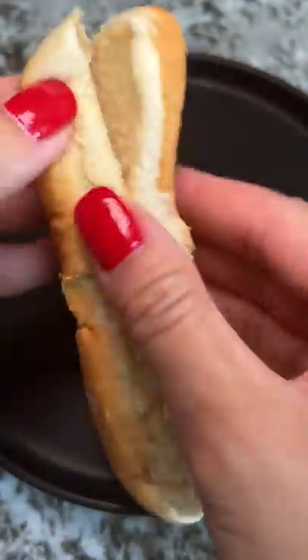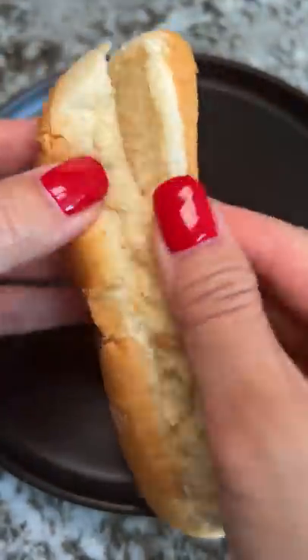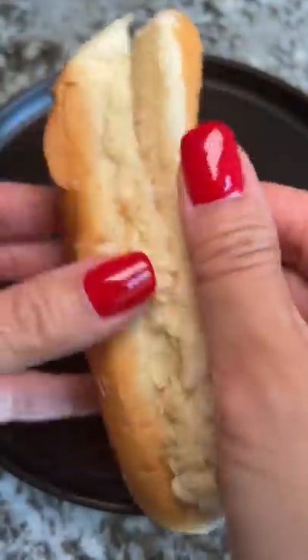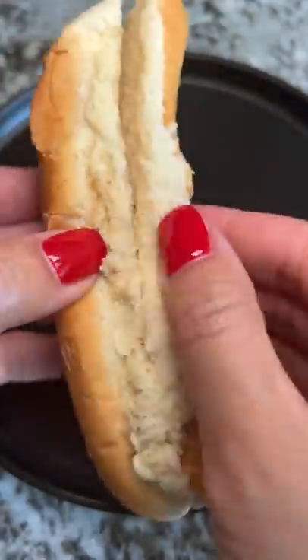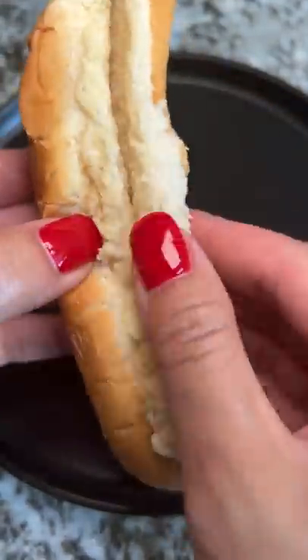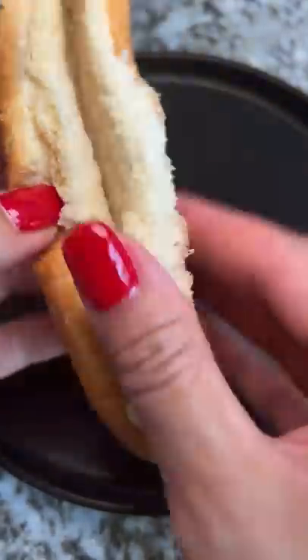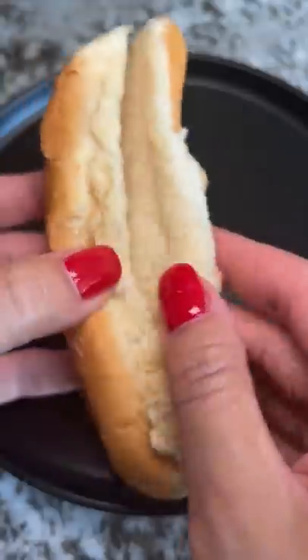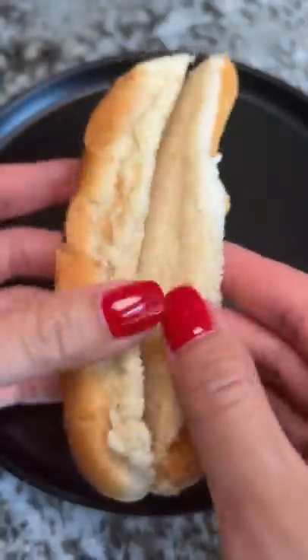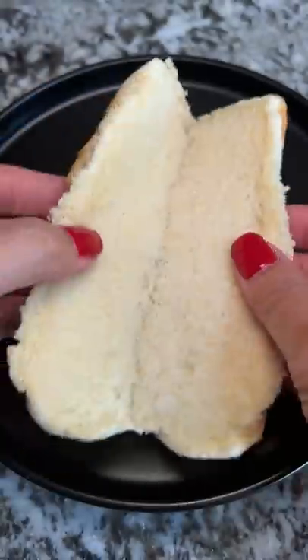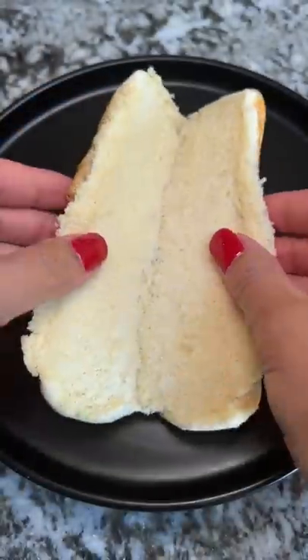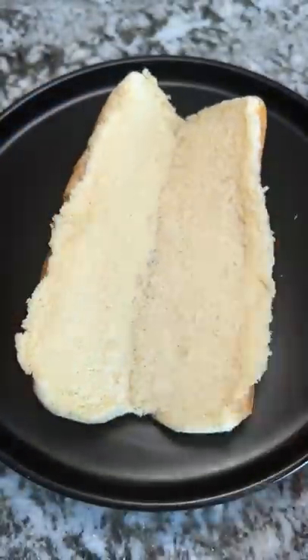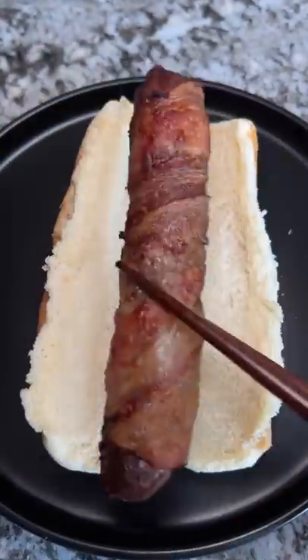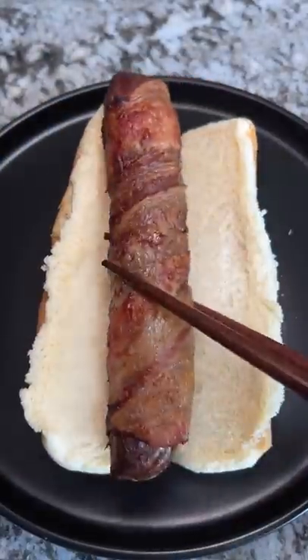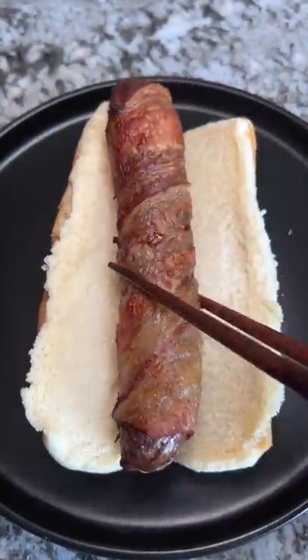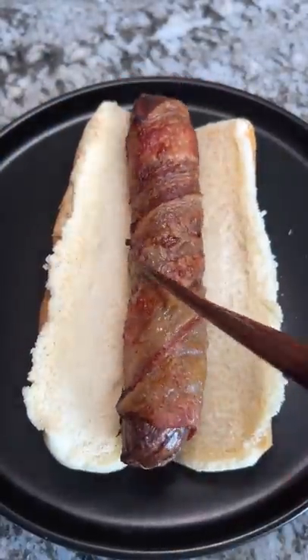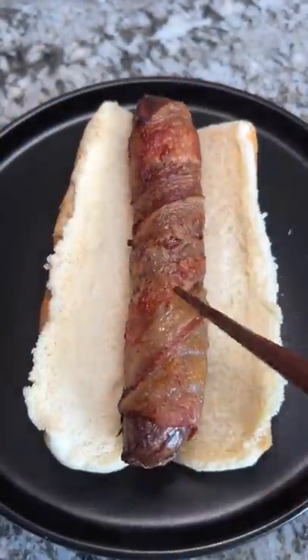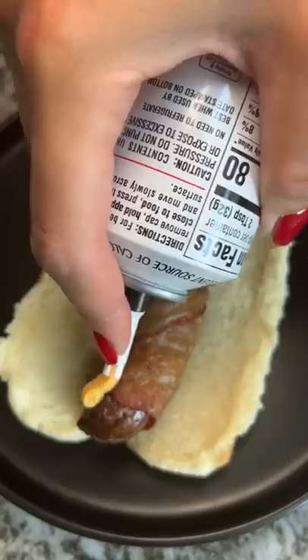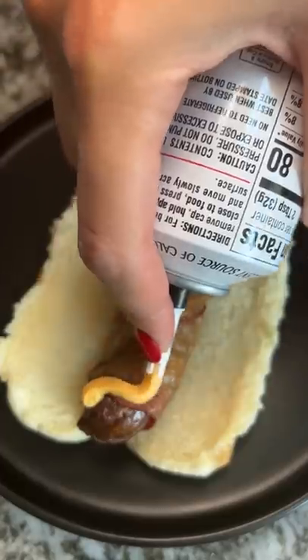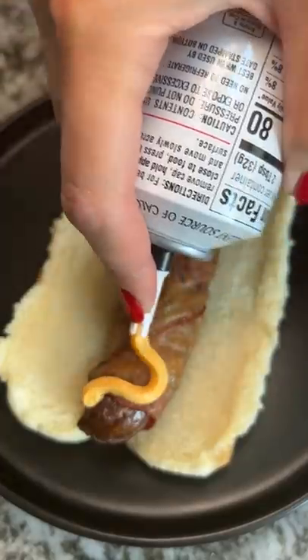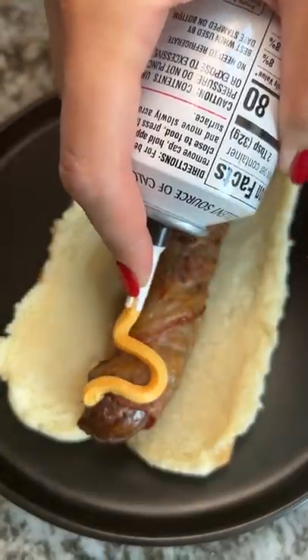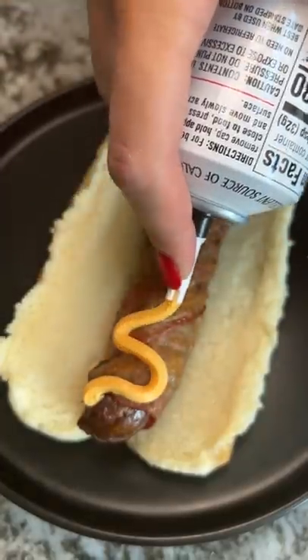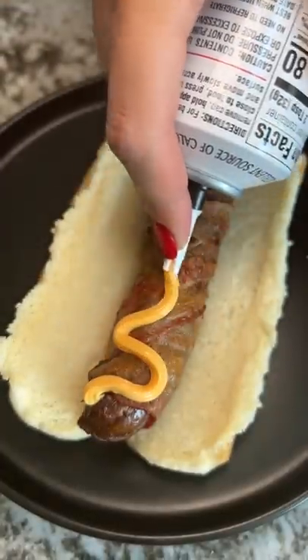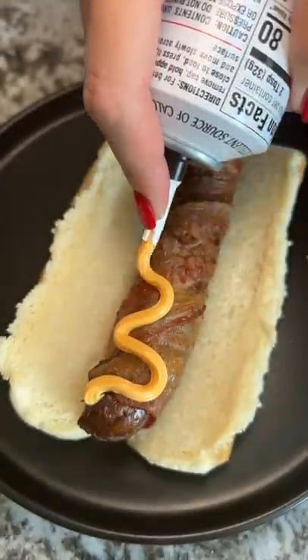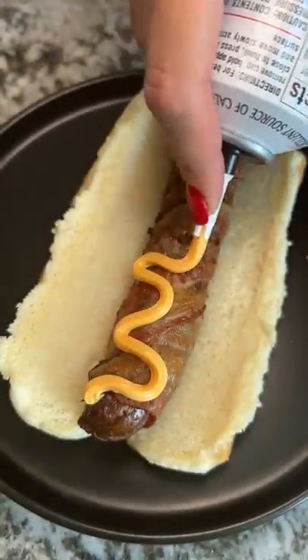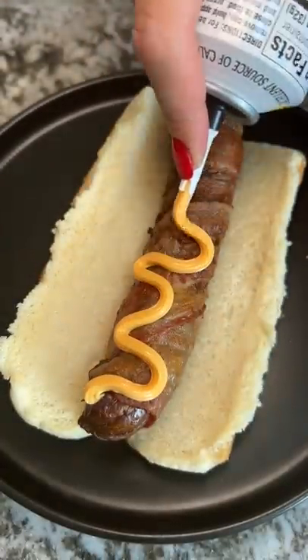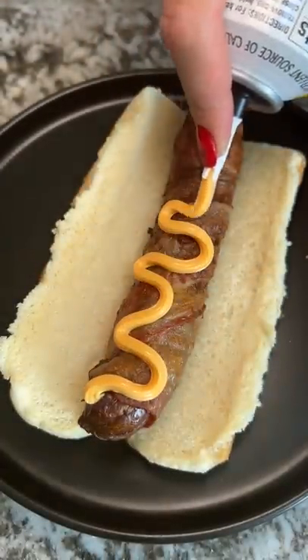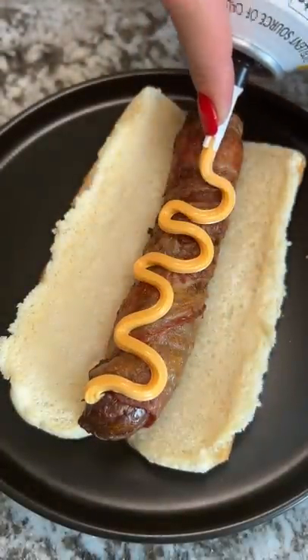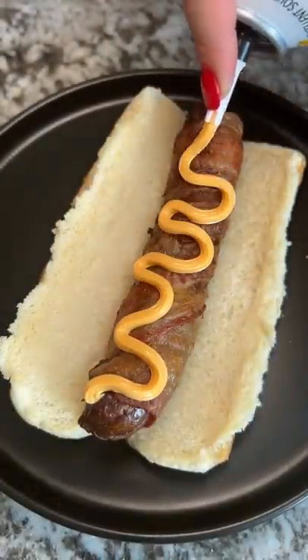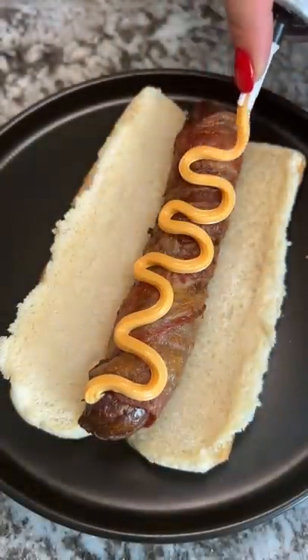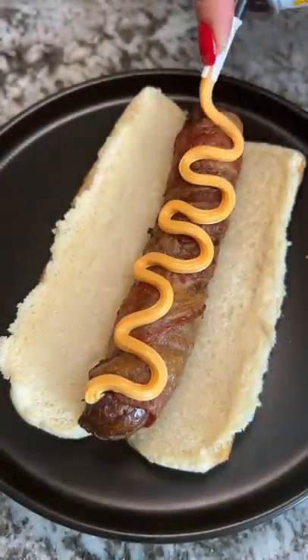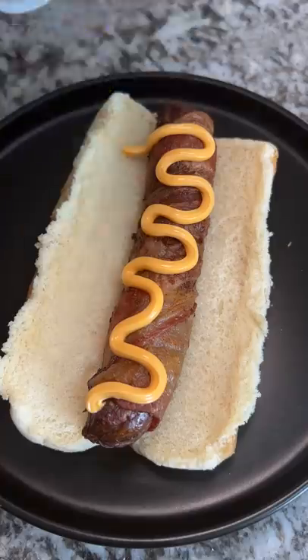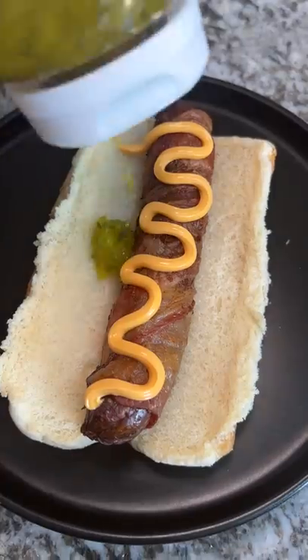I got the bacon-wrapped hot dog and my handy-dandy easy-squeeze cheese. I was a little bit better at squirting out the cheese this time, so there's not as much. Then I added the sweet relish.